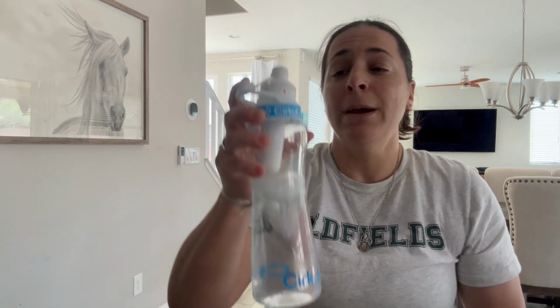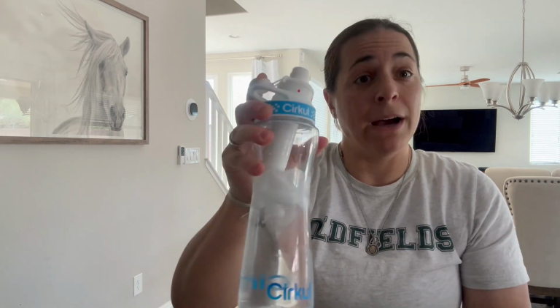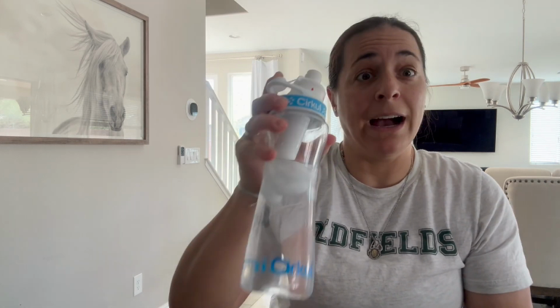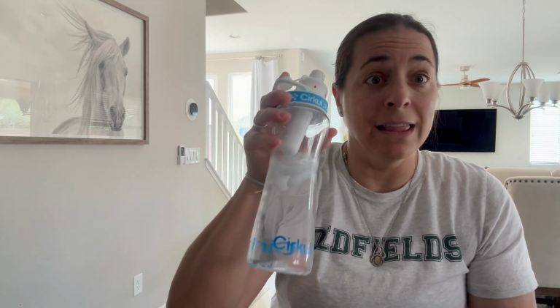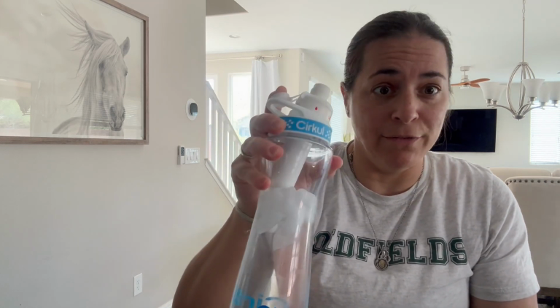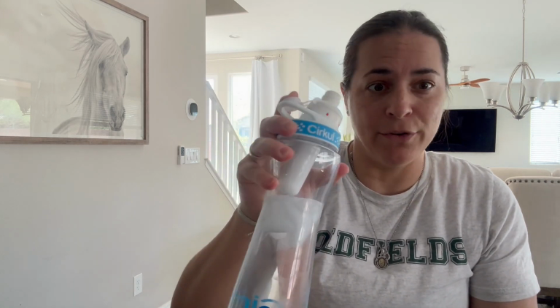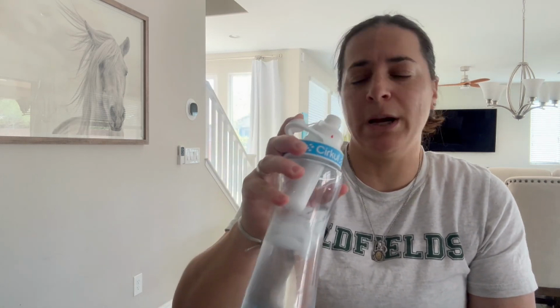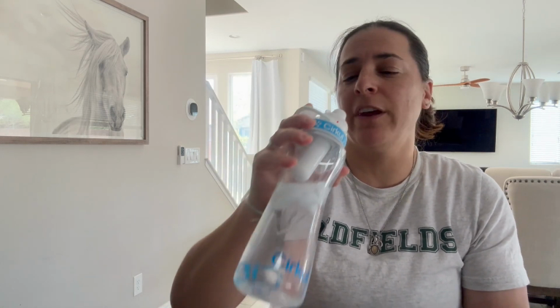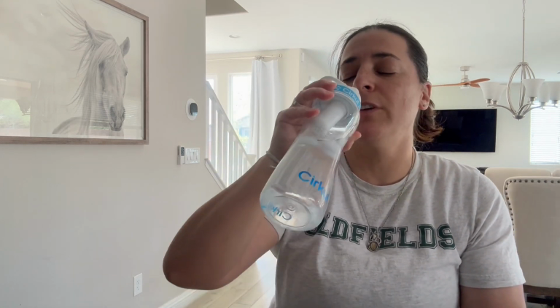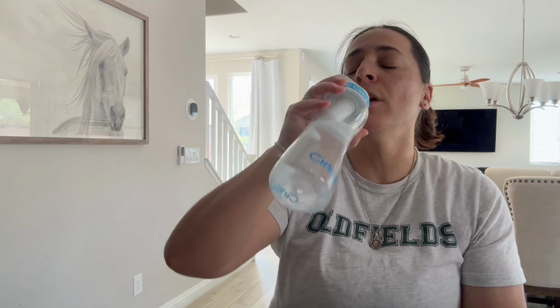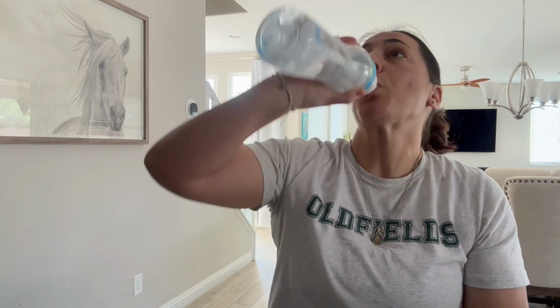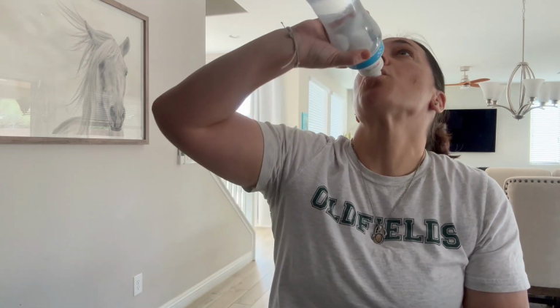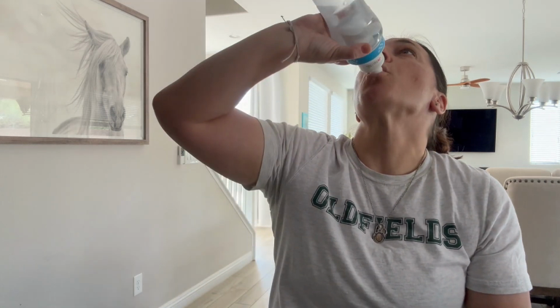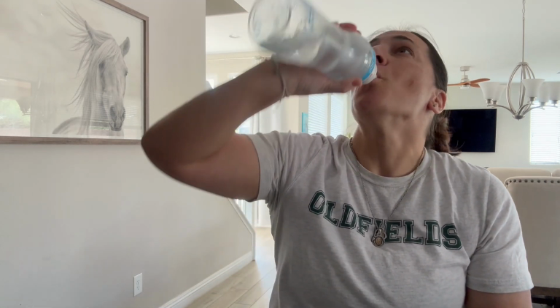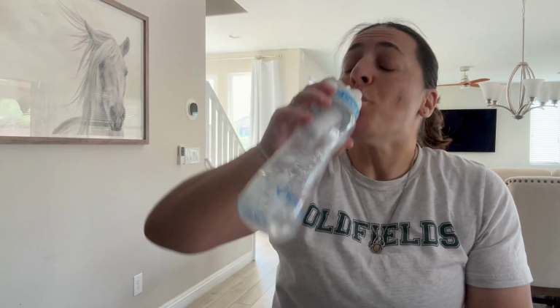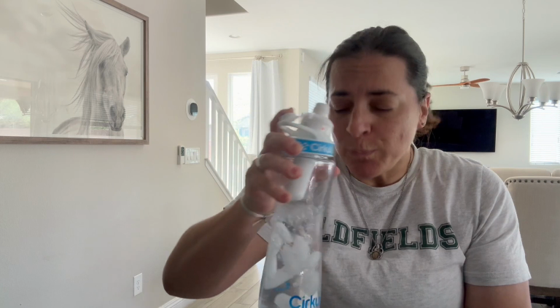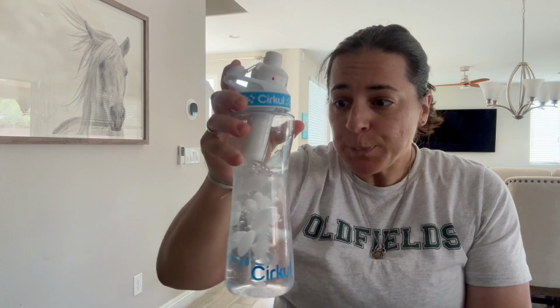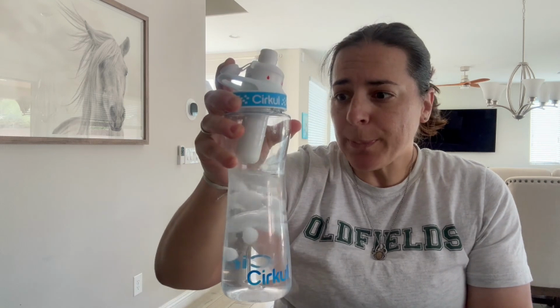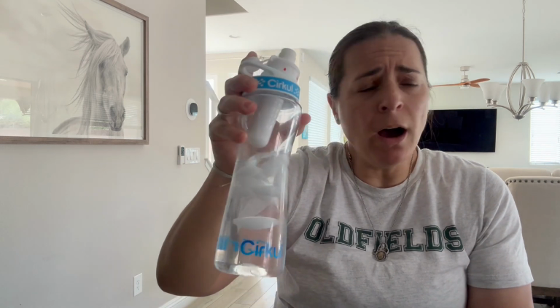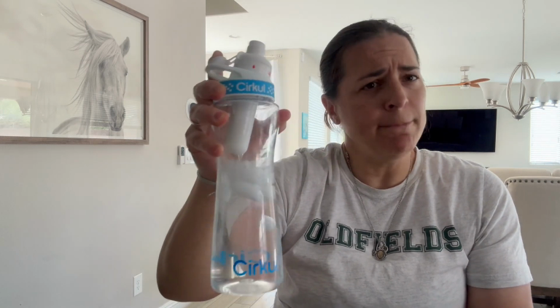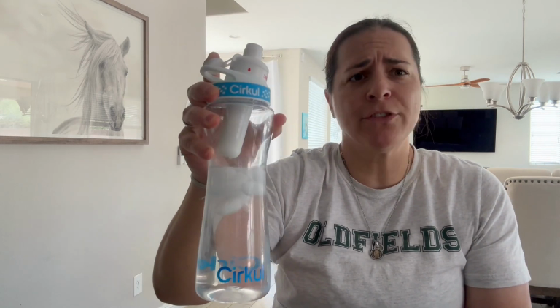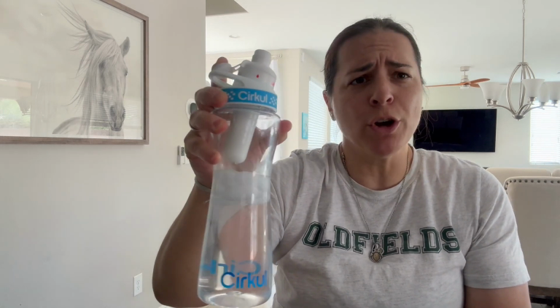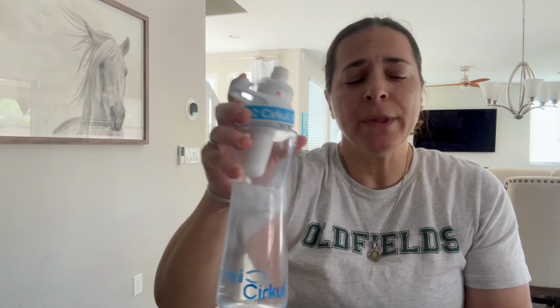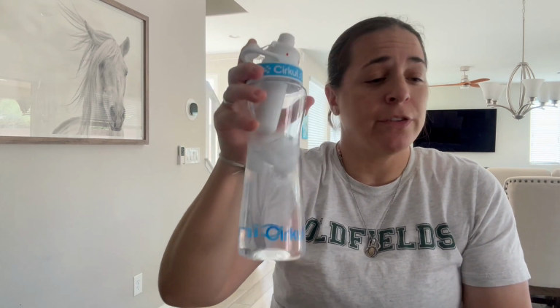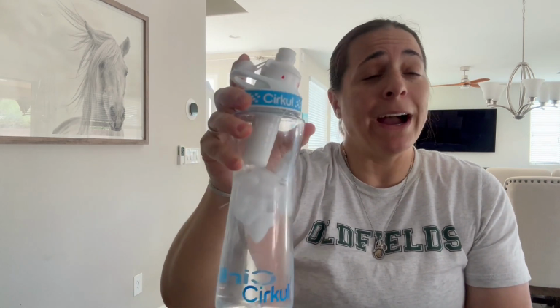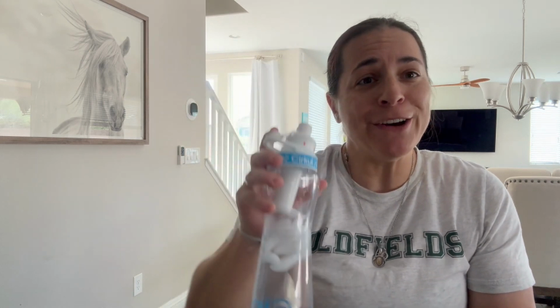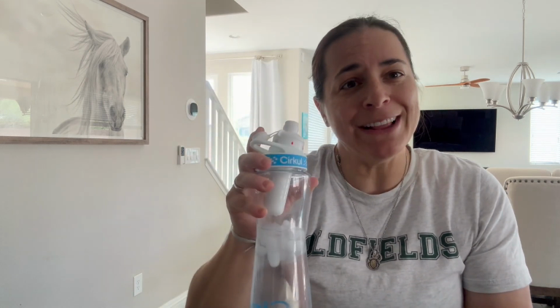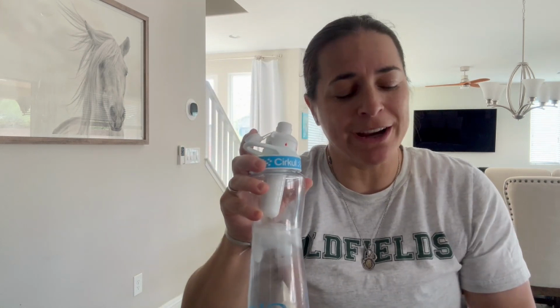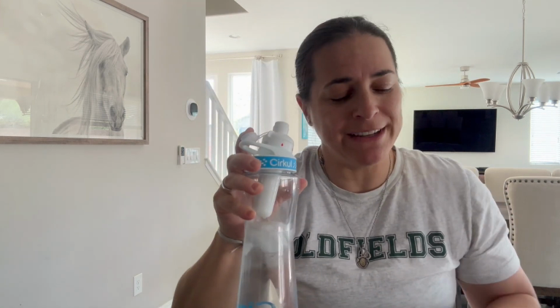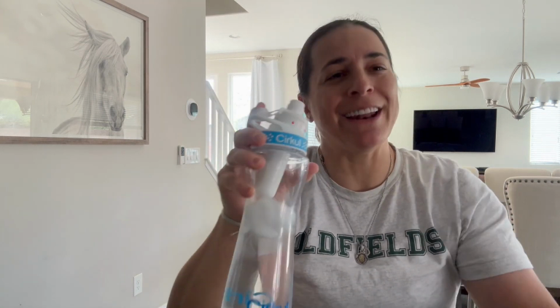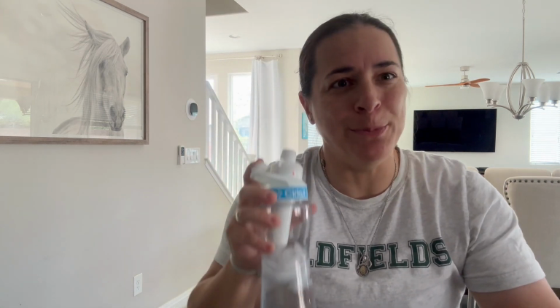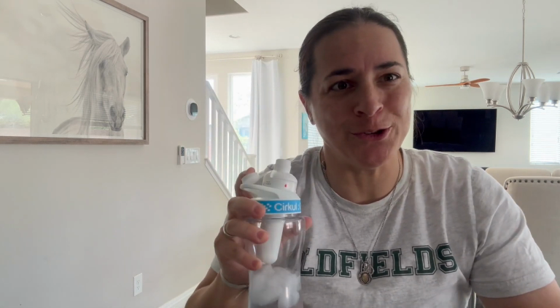I love the Fruit Punch flavor — it's so good. I very highly recommend, and I hope you enjoy.